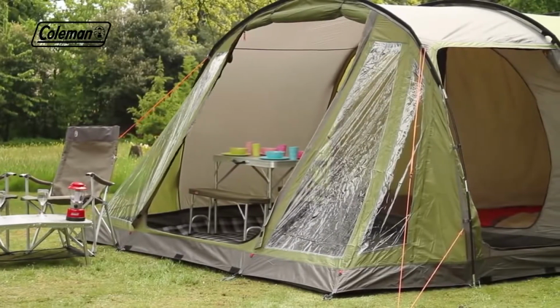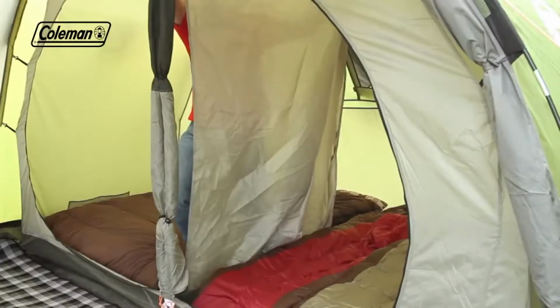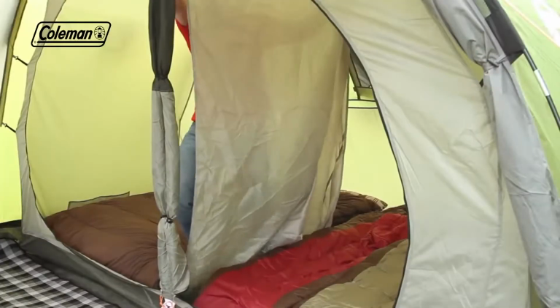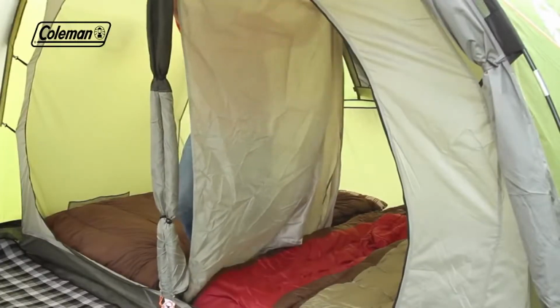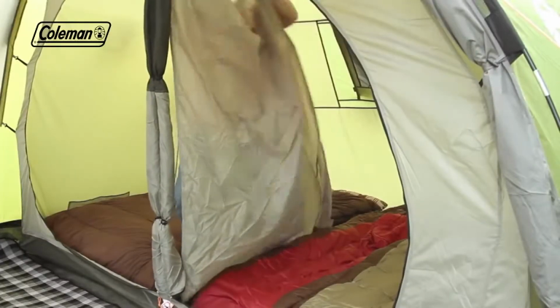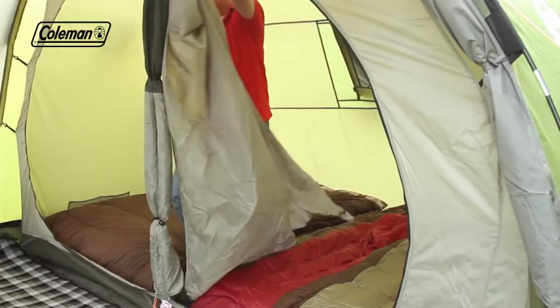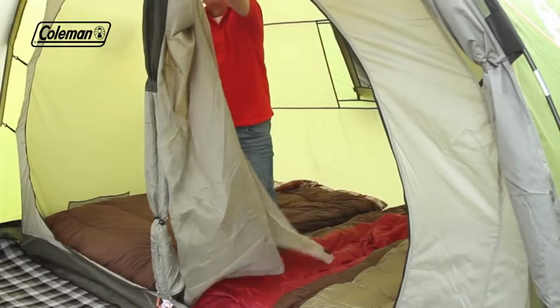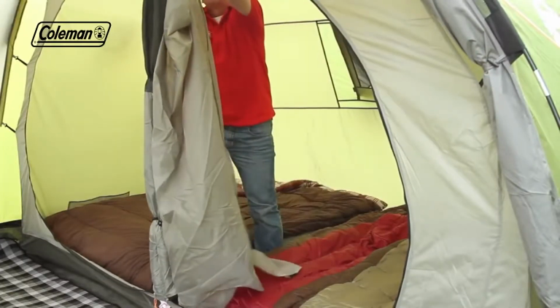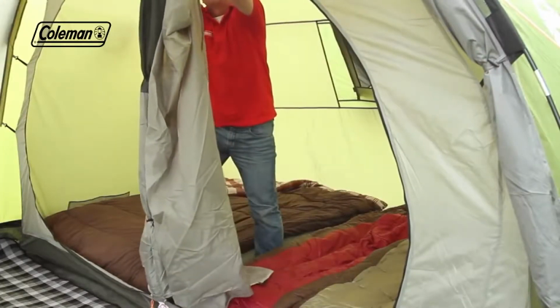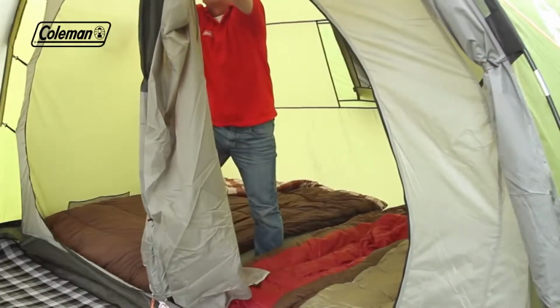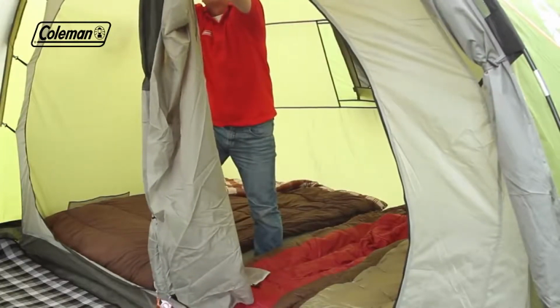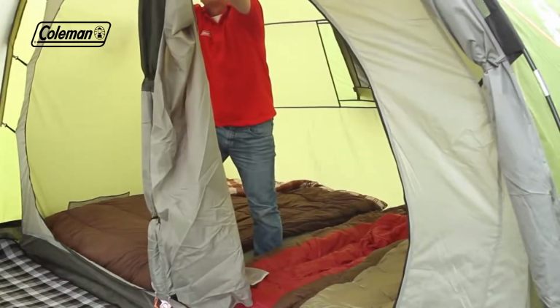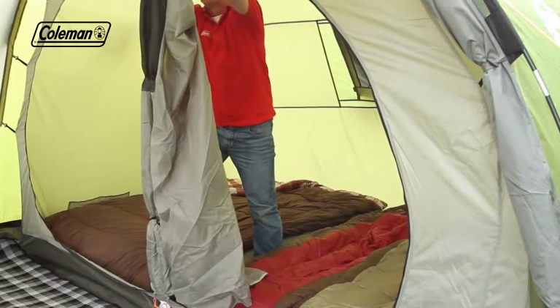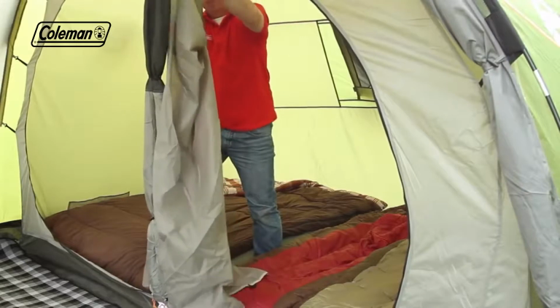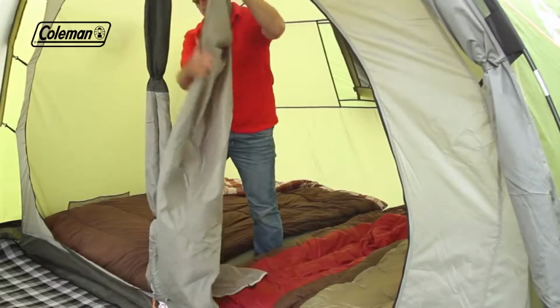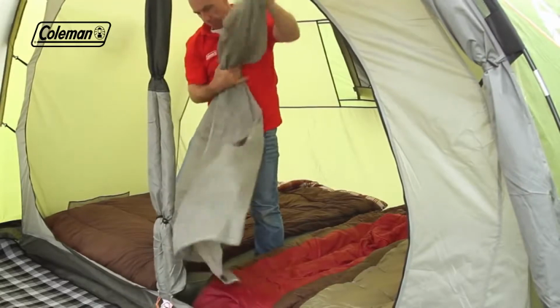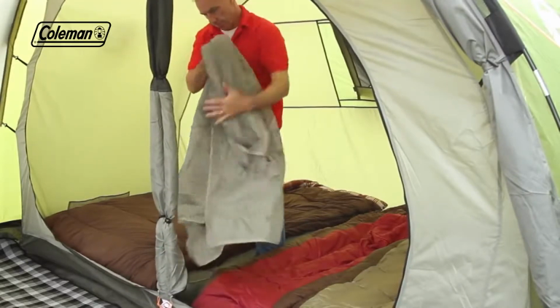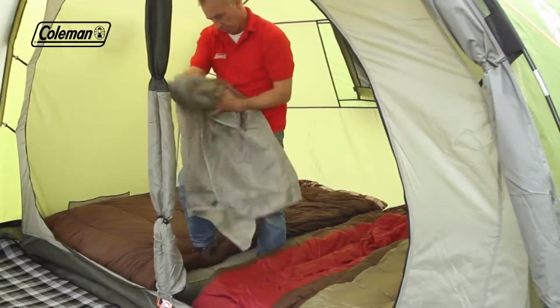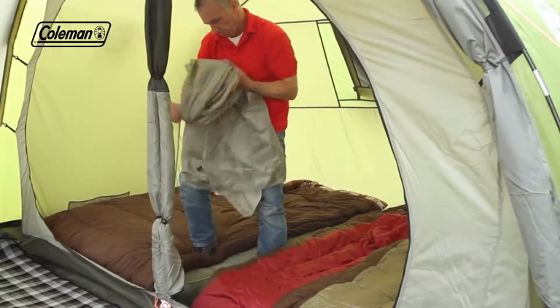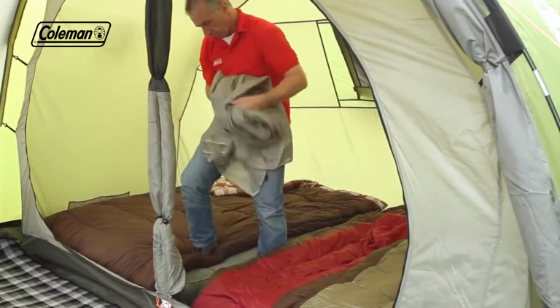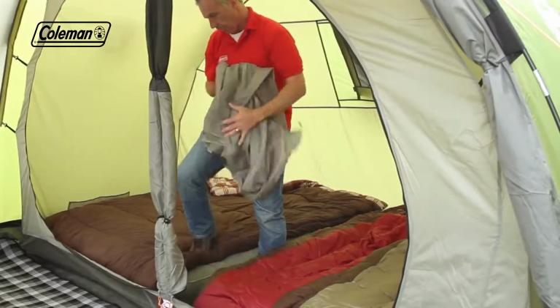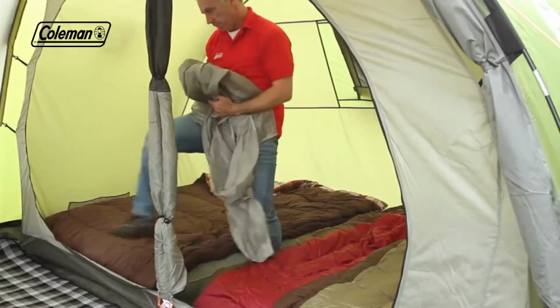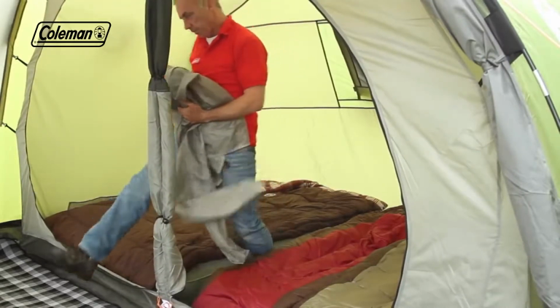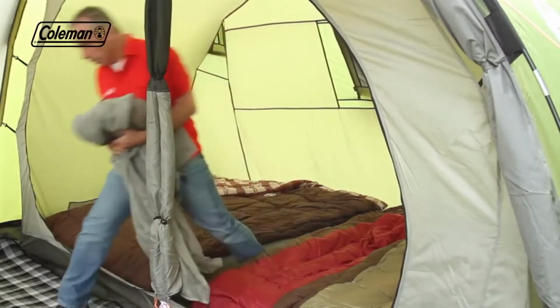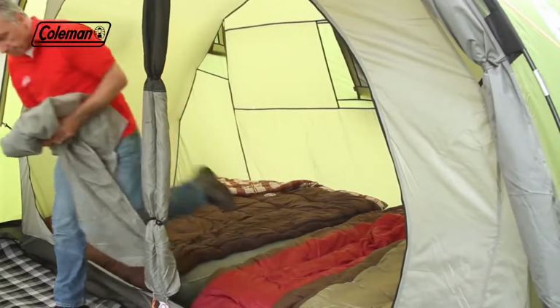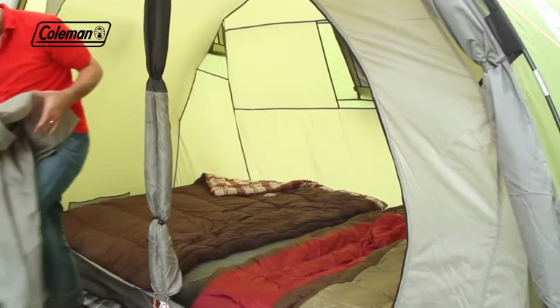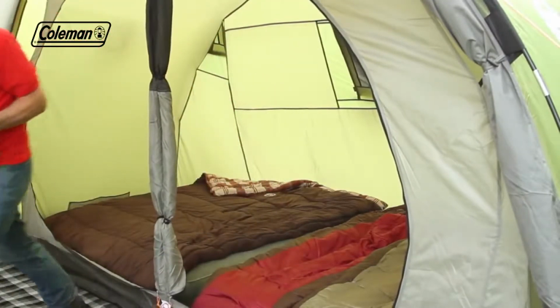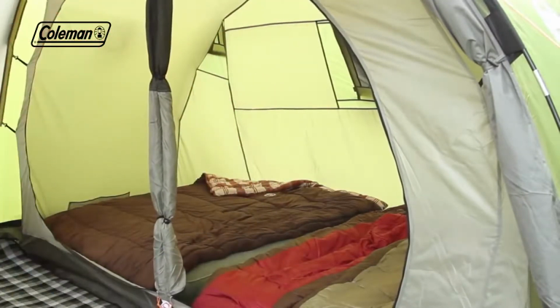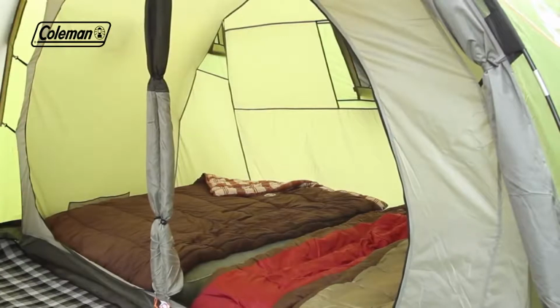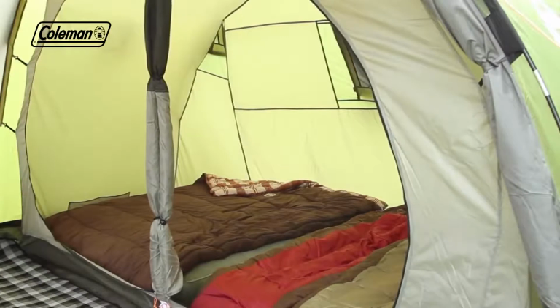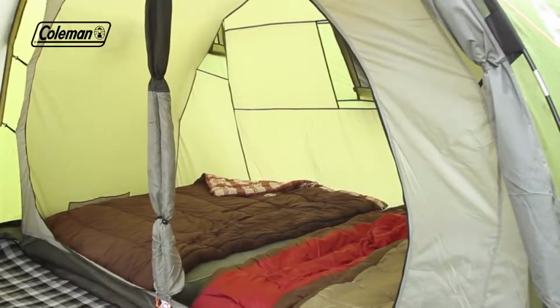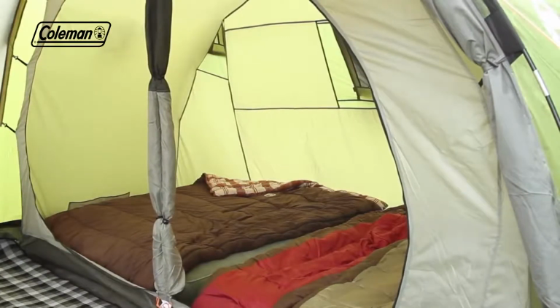A removable divider in the bedroom offers maximum sleeping flexibility, allowing you to quickly and easily convert it from two rooms to one extra-large bedroom.